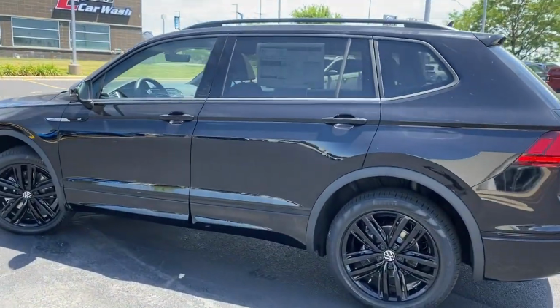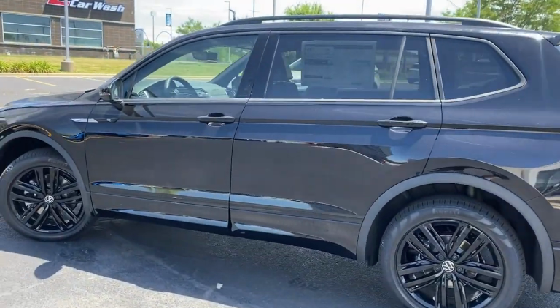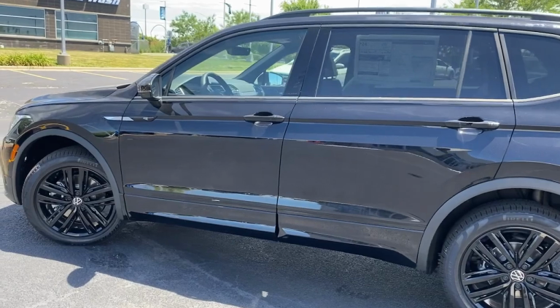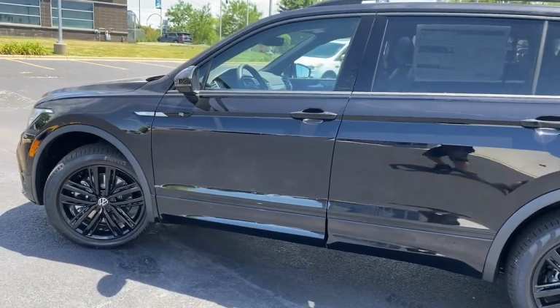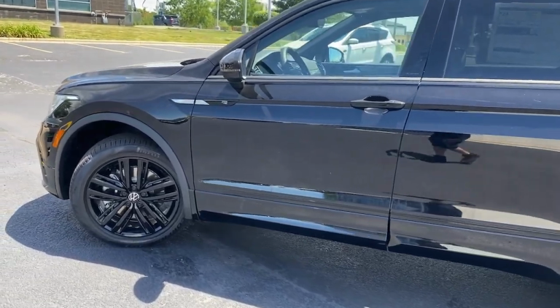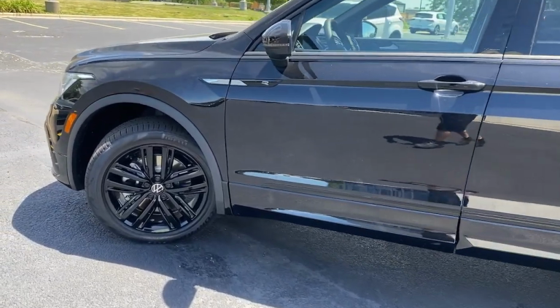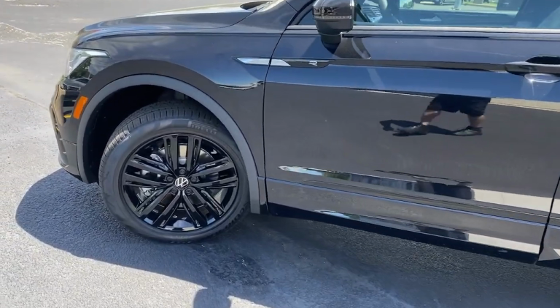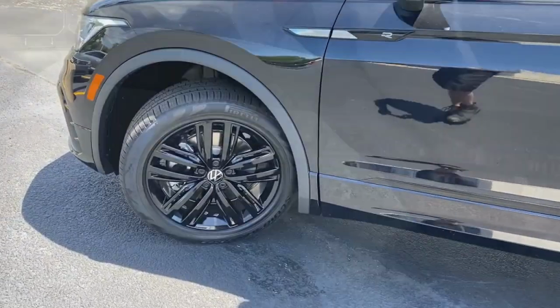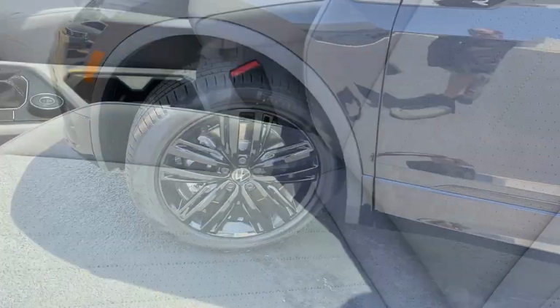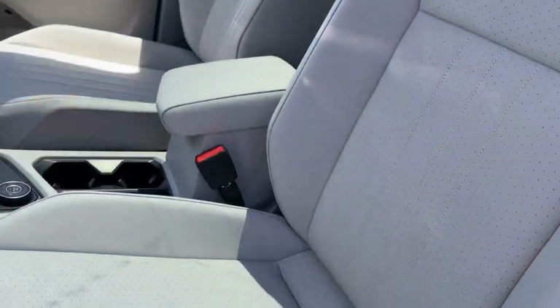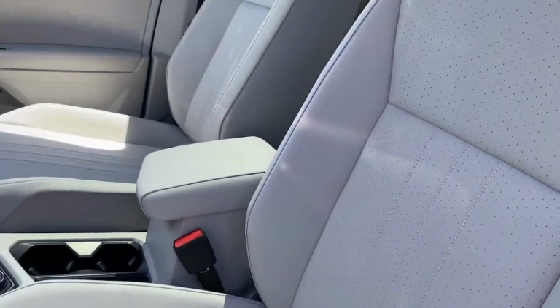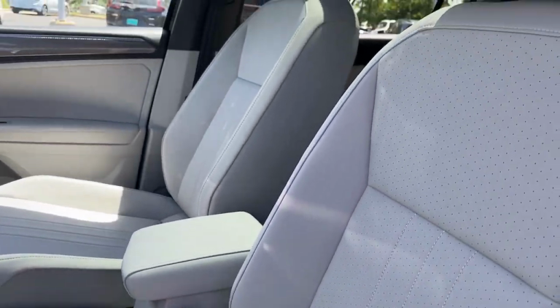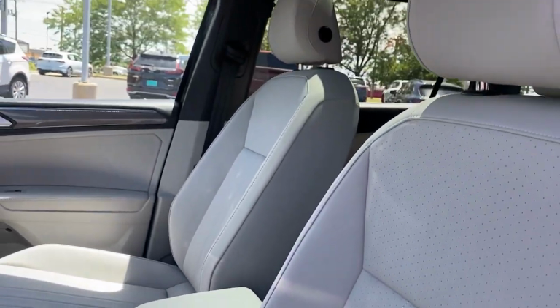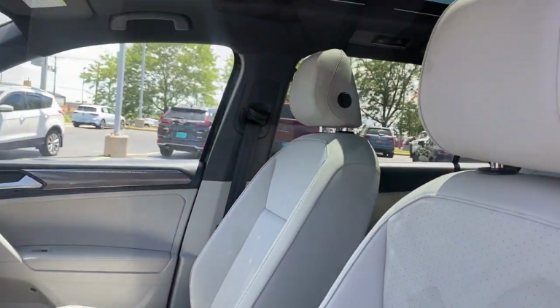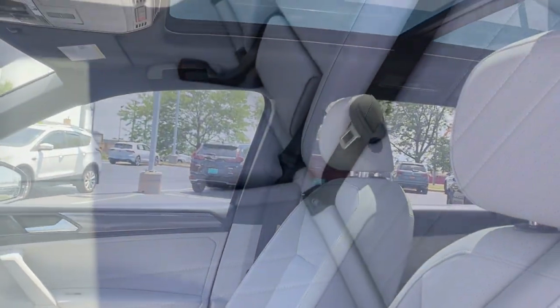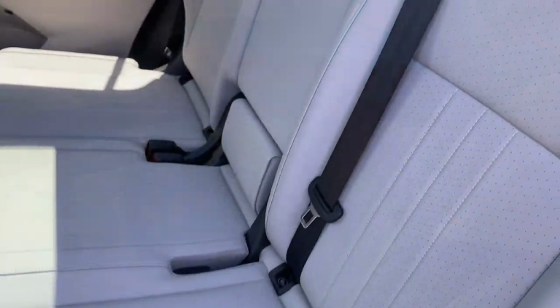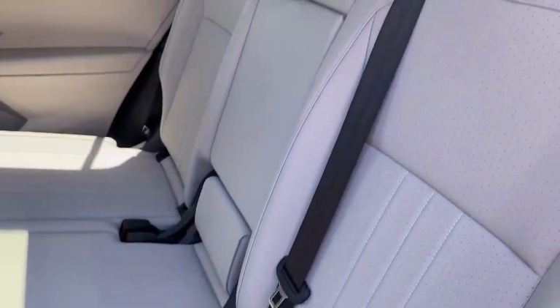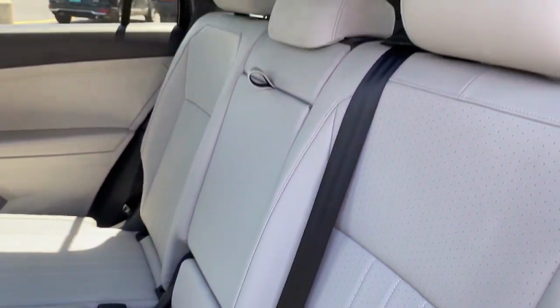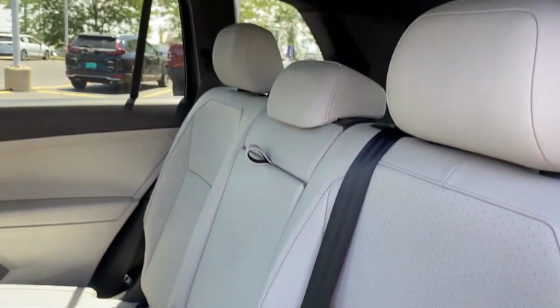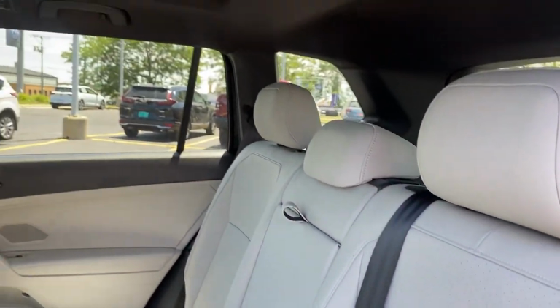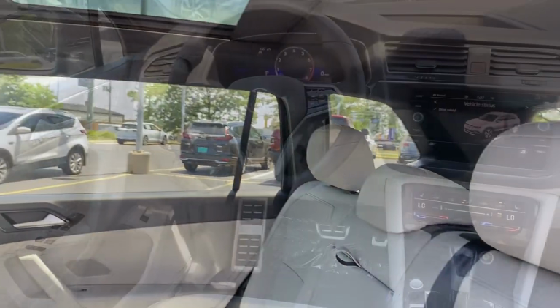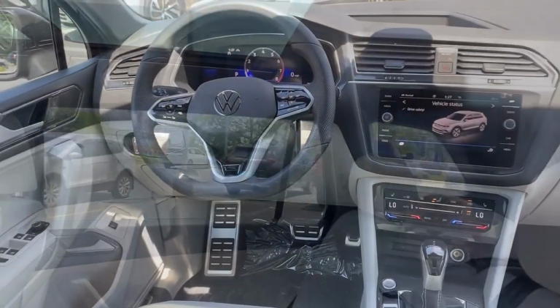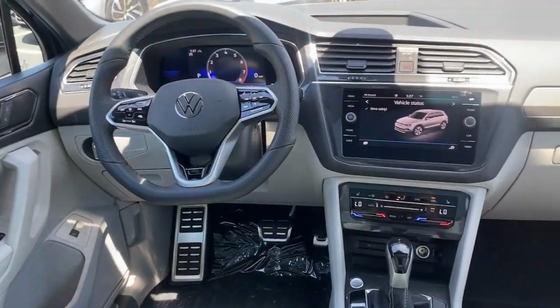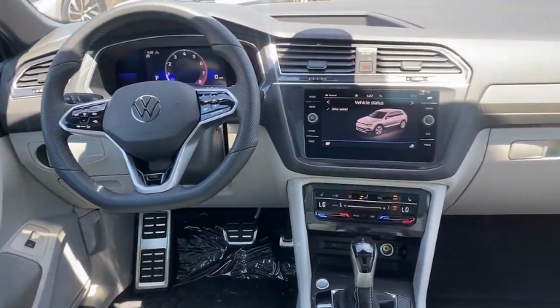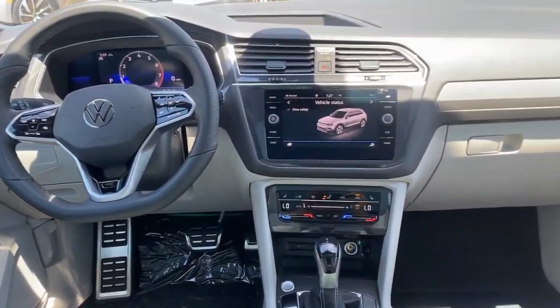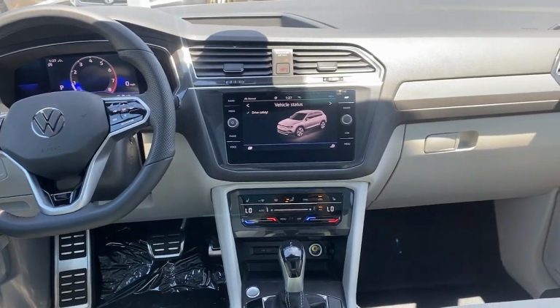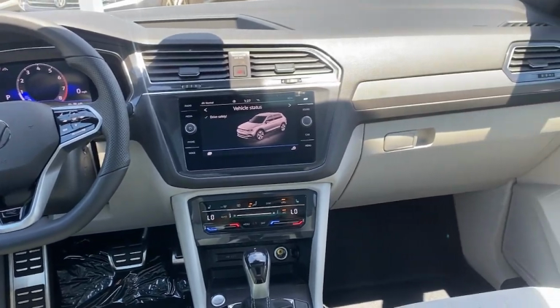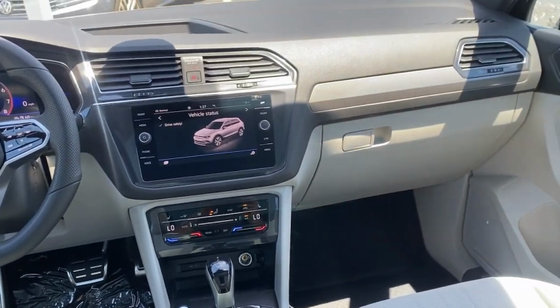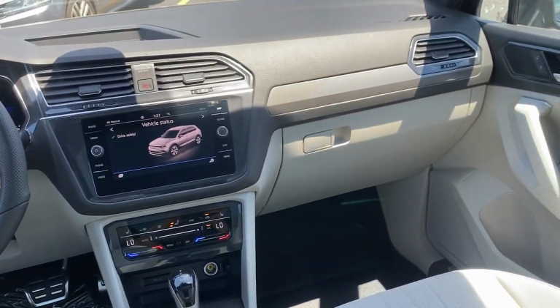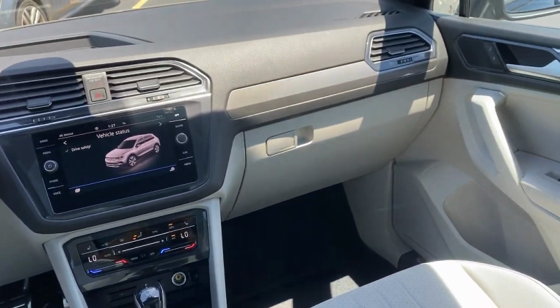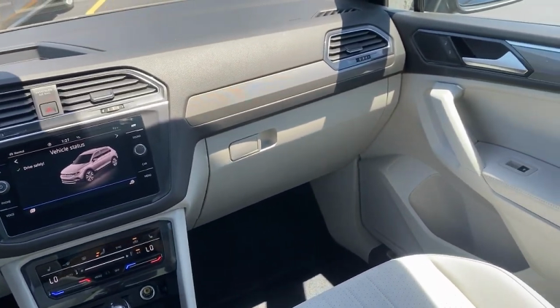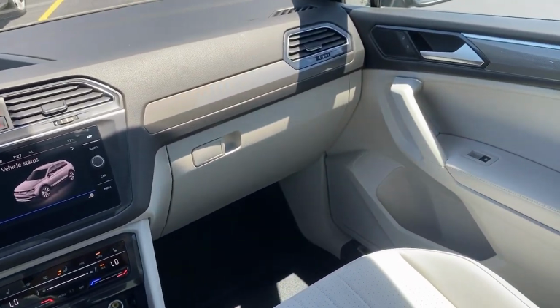Sun Moonroof, Keyless Entry, Backup Camera, Remote Engine Start, Lane Keeping Assist, Power Lift Gate, Blind Spot Monitor, Dual Zone AC, Heated Front Seat, Tire Pressure Monitoring System.